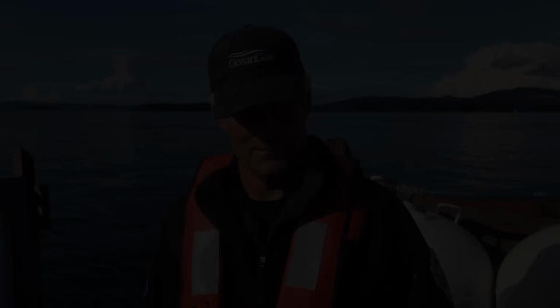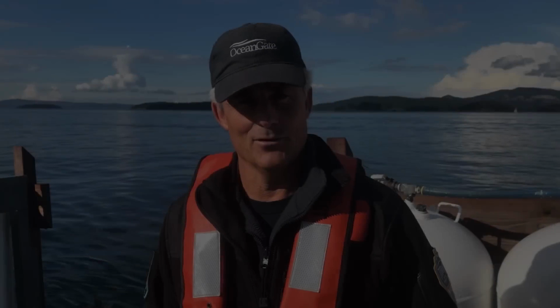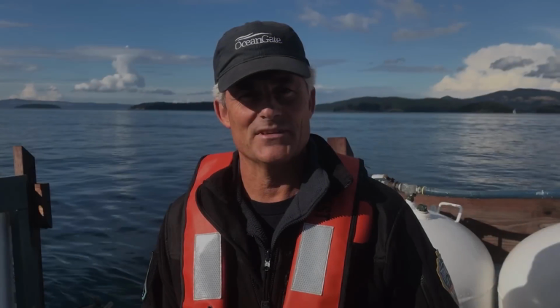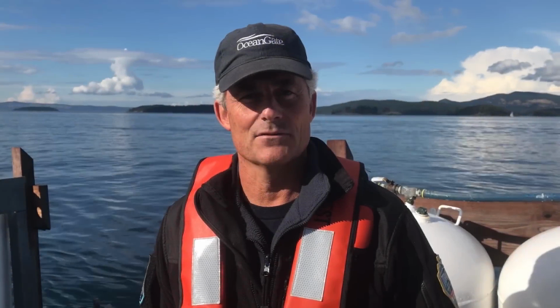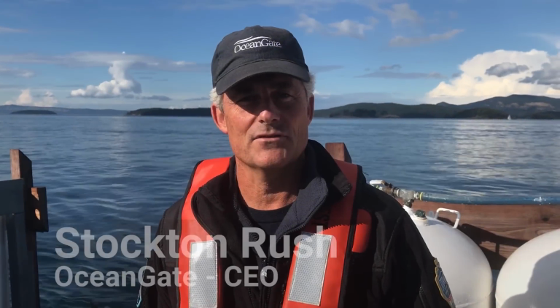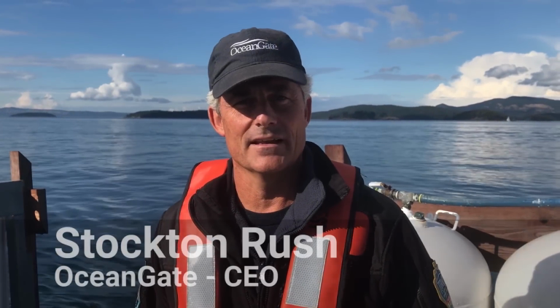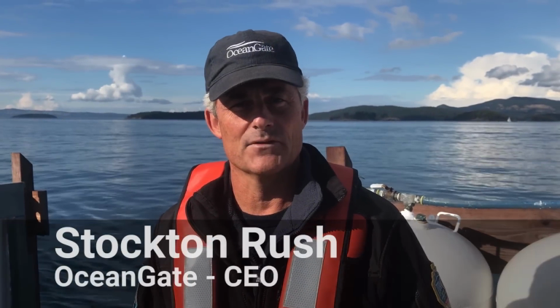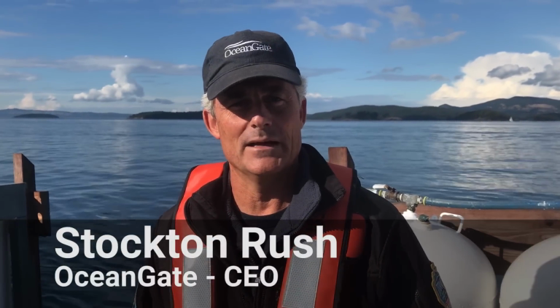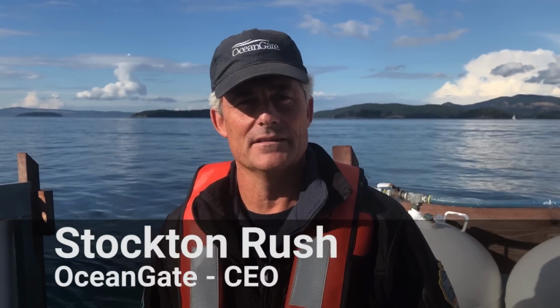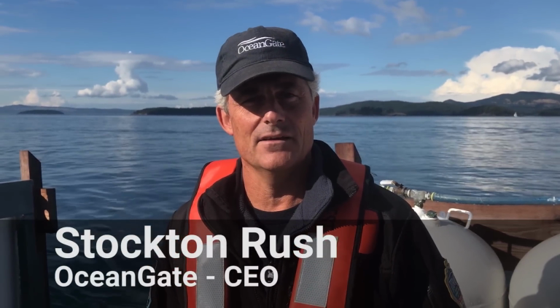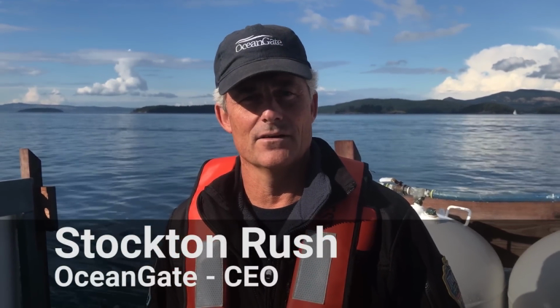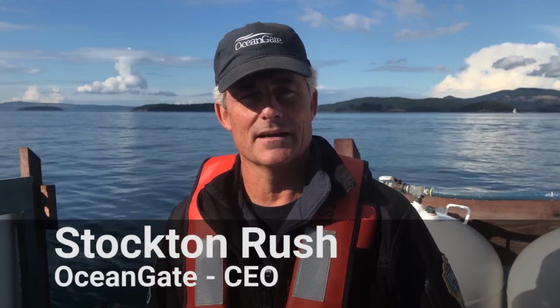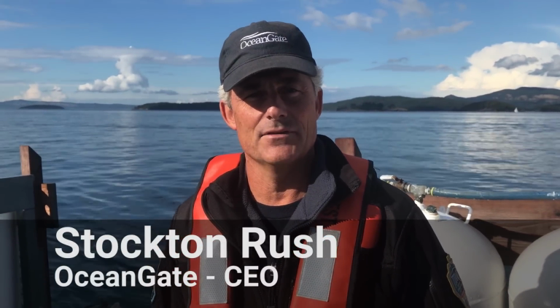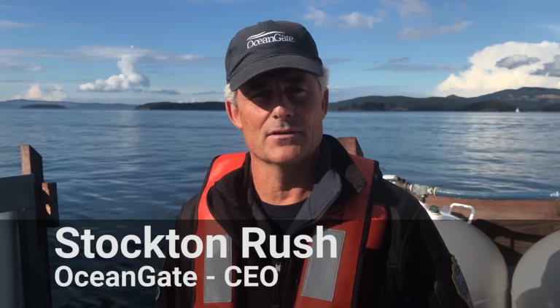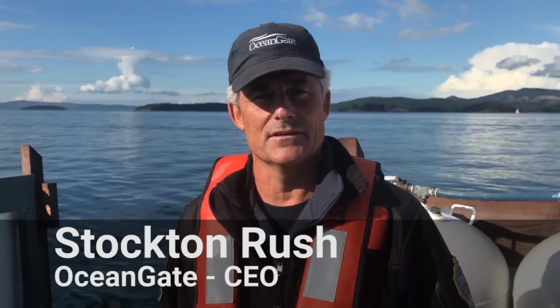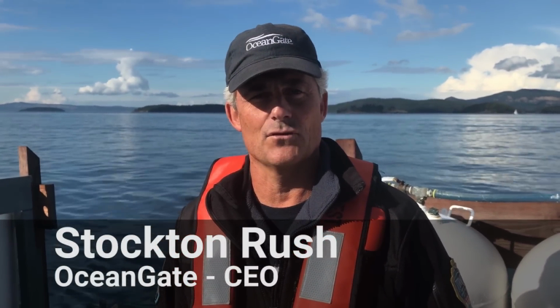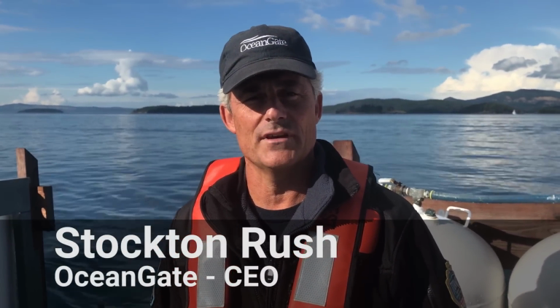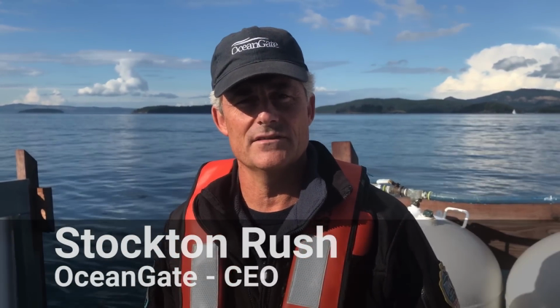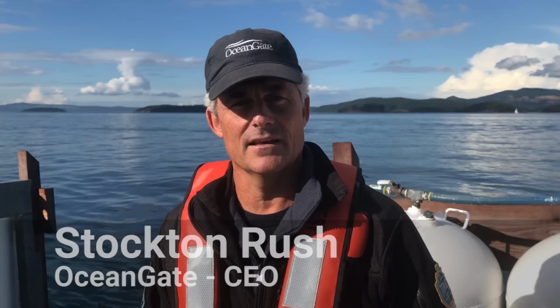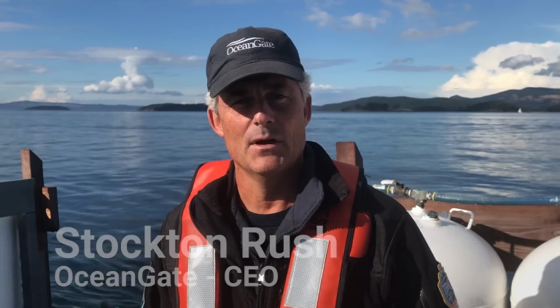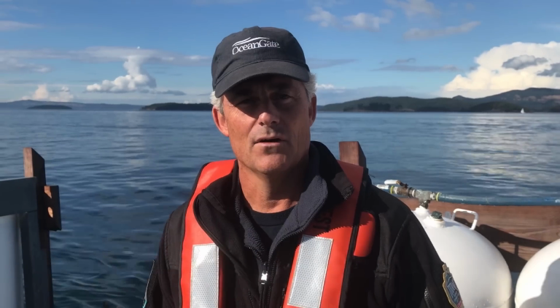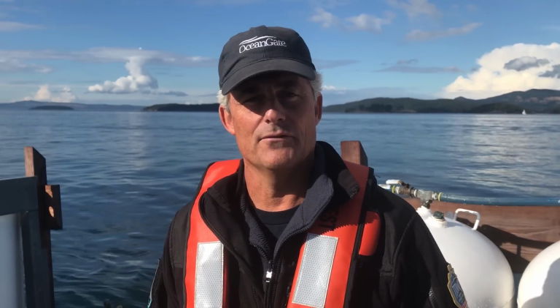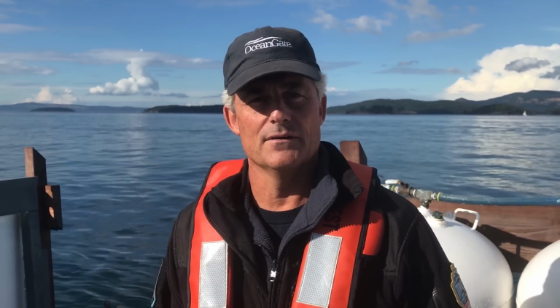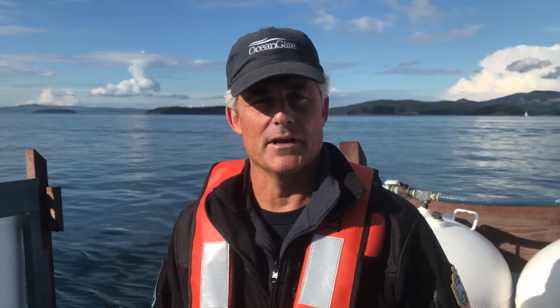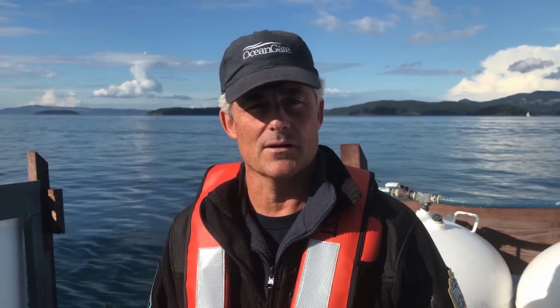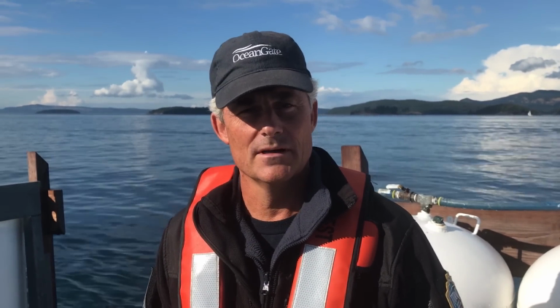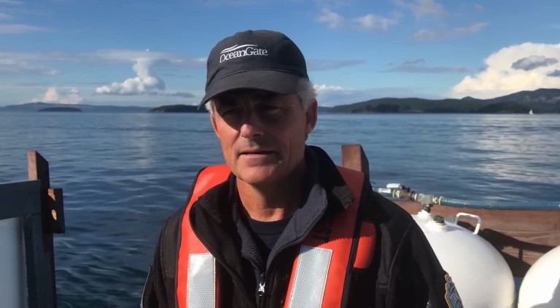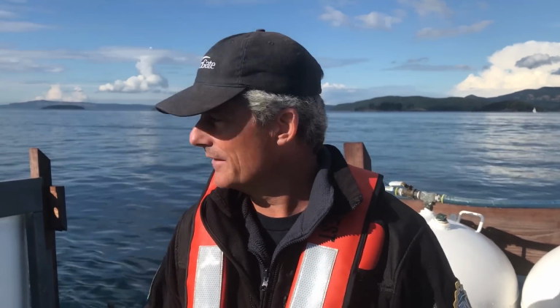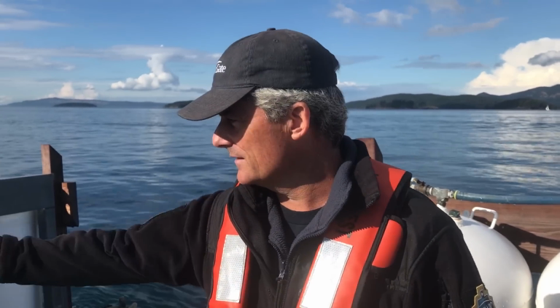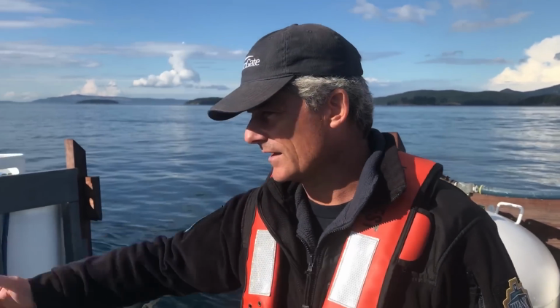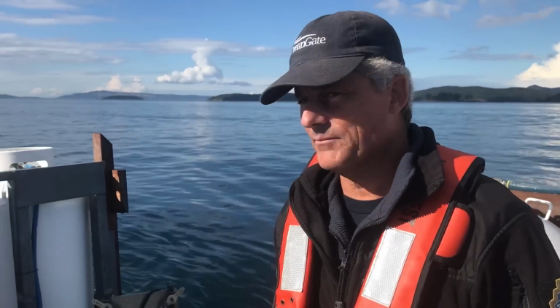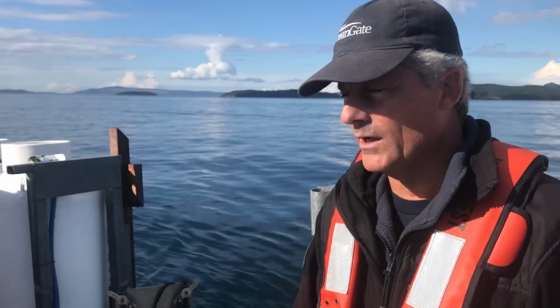Hello, I'm Stockton Rush and I was the pilot today on a dive to look at trawl sites off of Friday Harbor. This is Cyclops One.